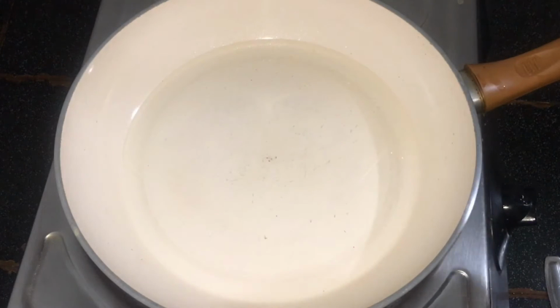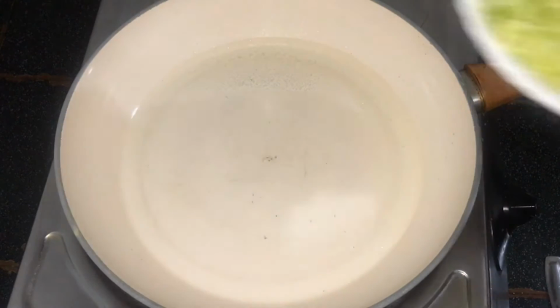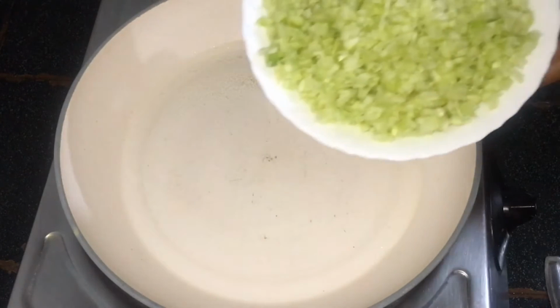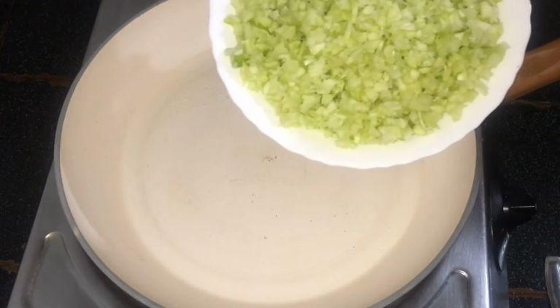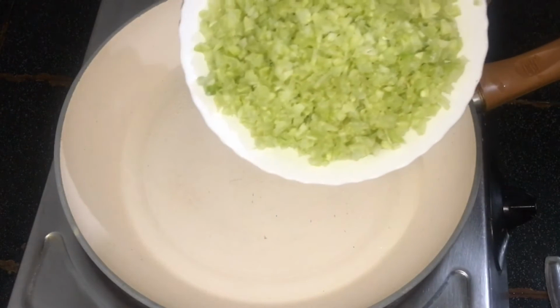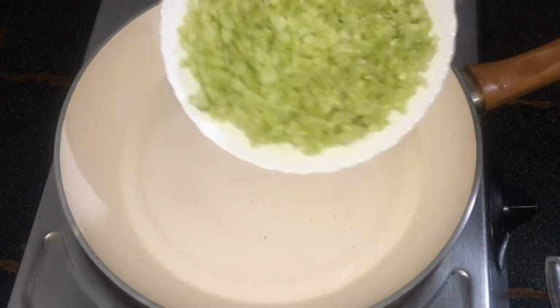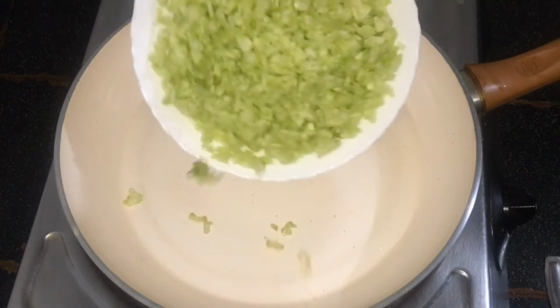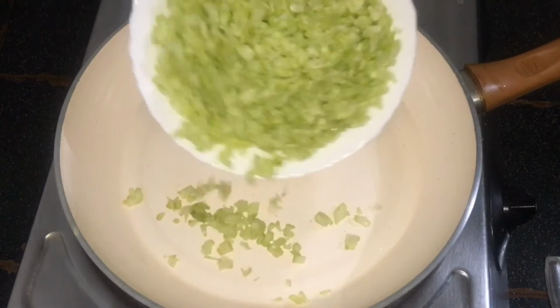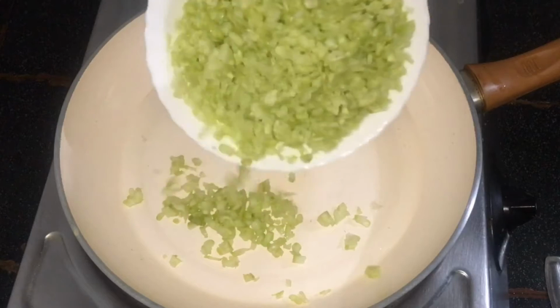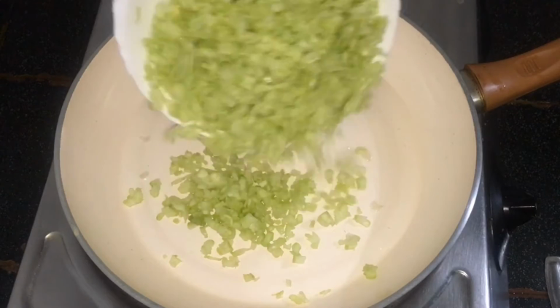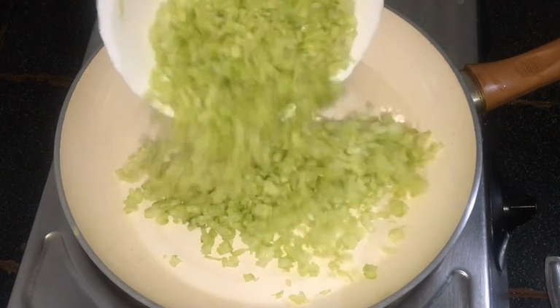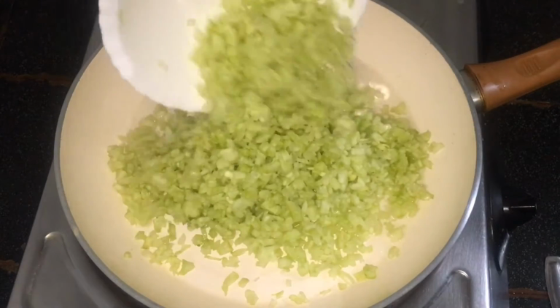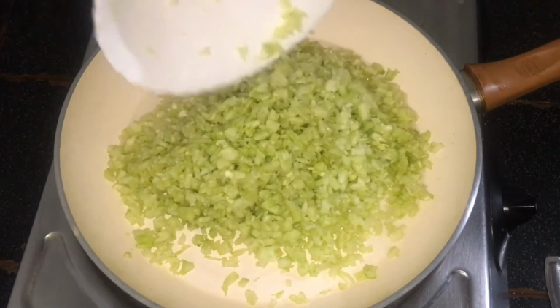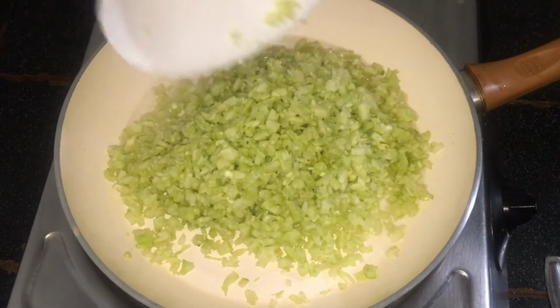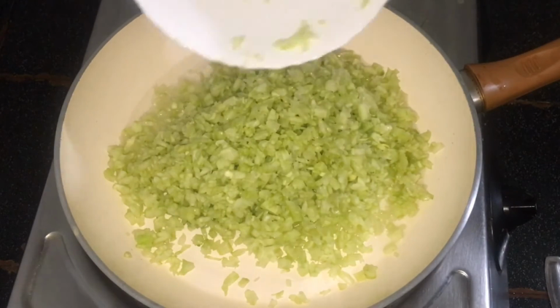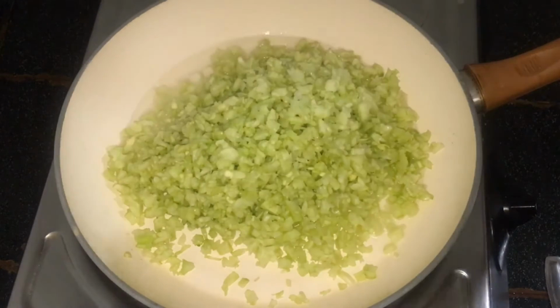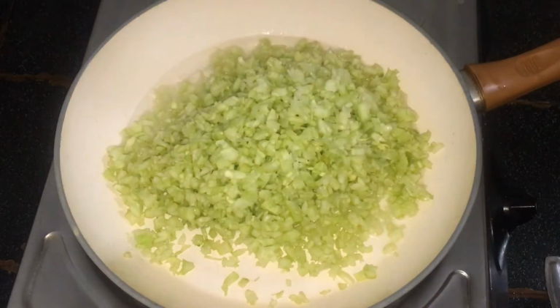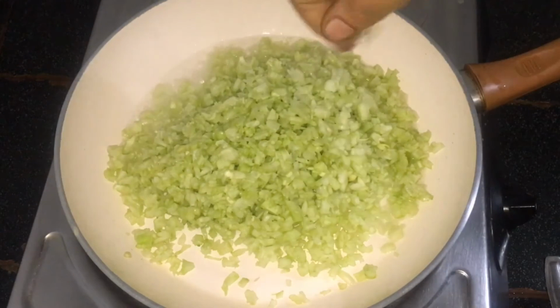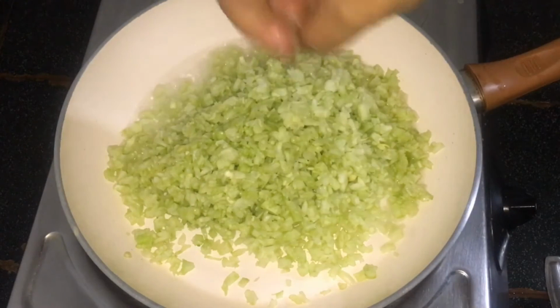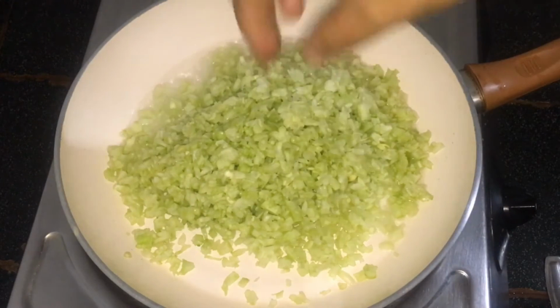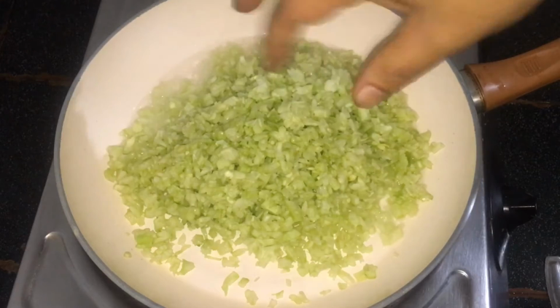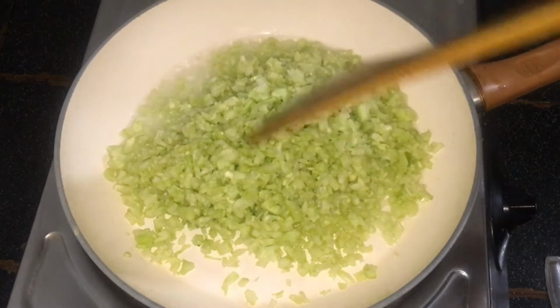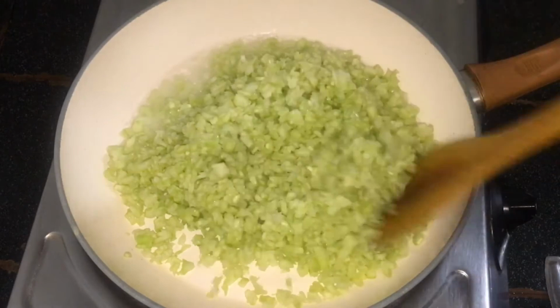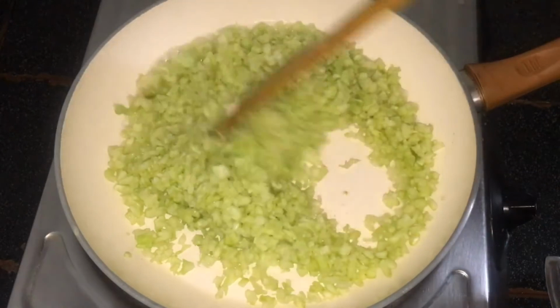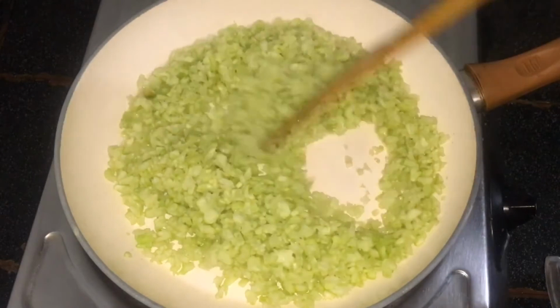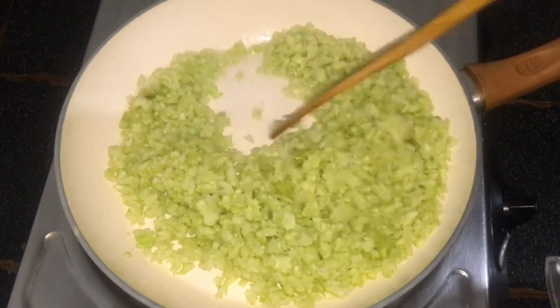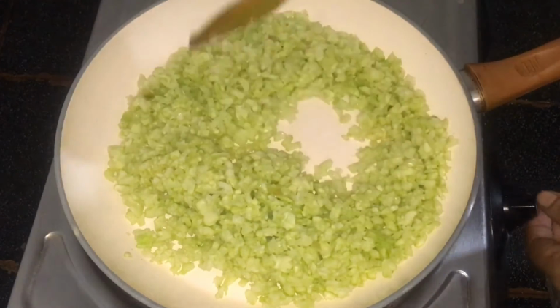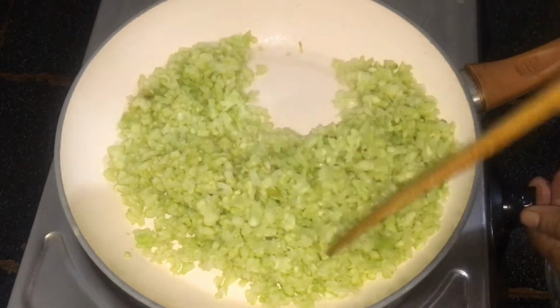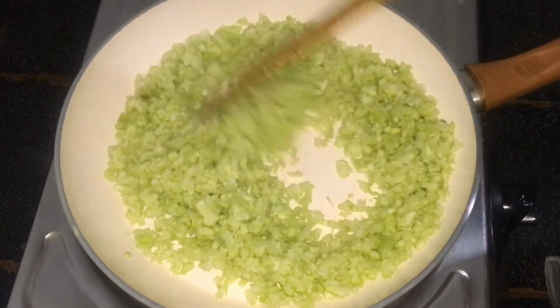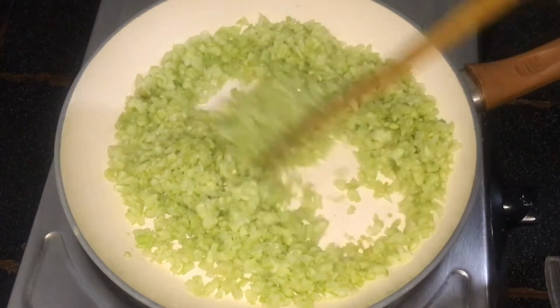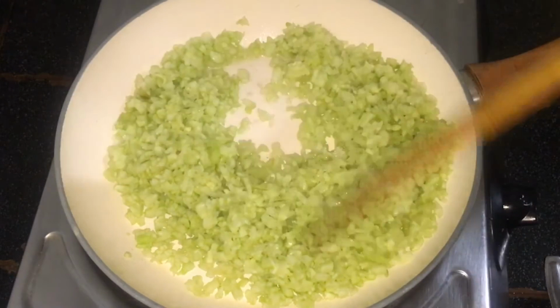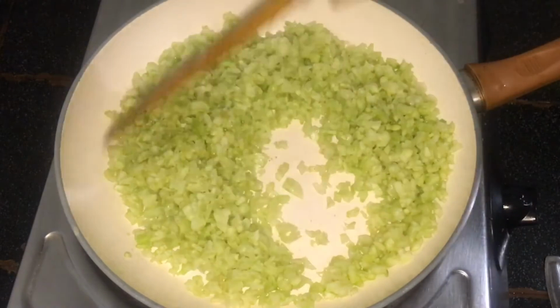Then we put it on a plate. I will add two plate pieces. I will add a little plate to the plate, then add a little more with it.